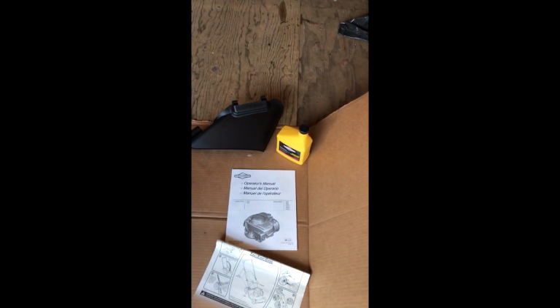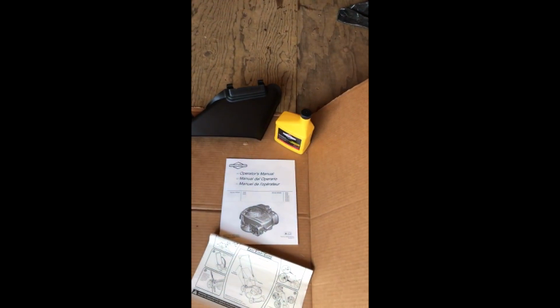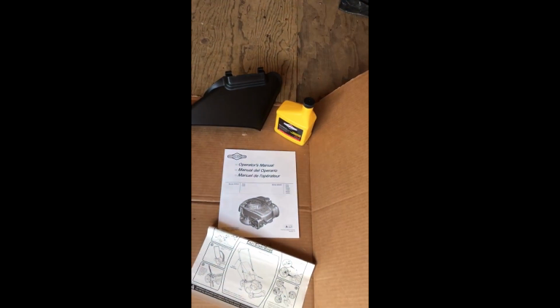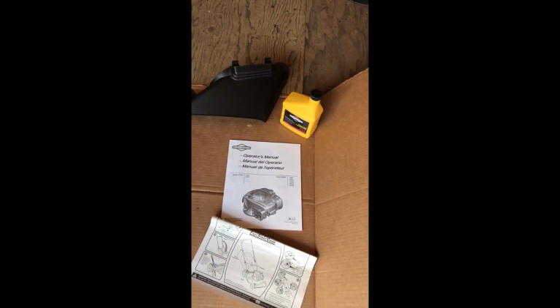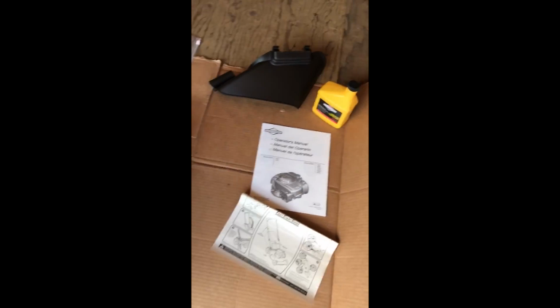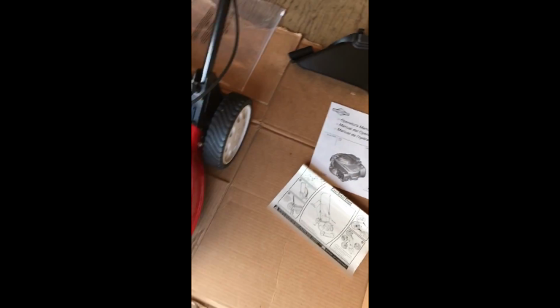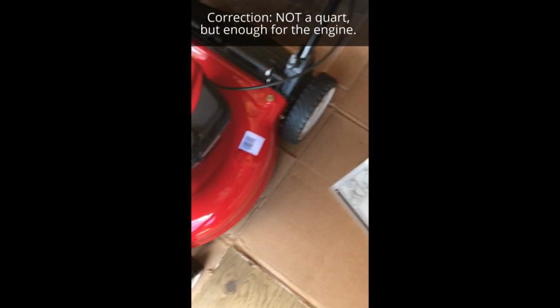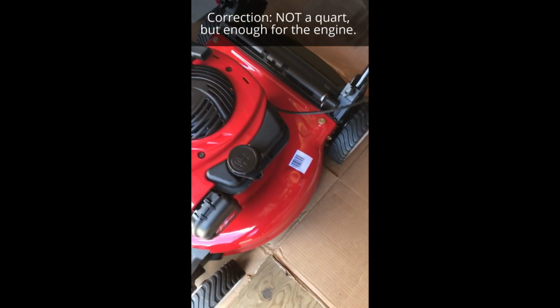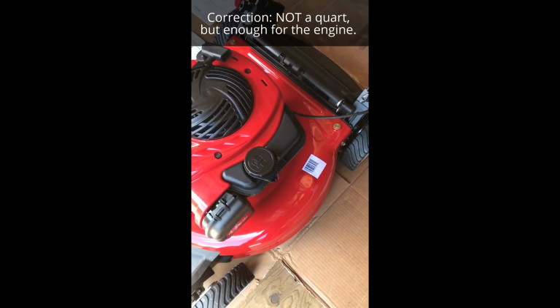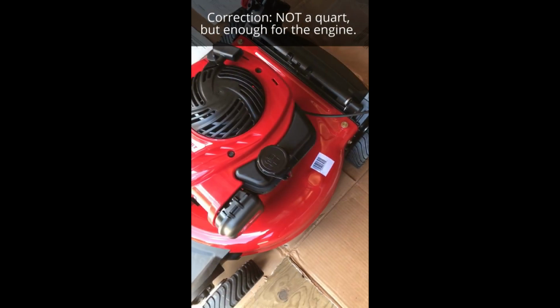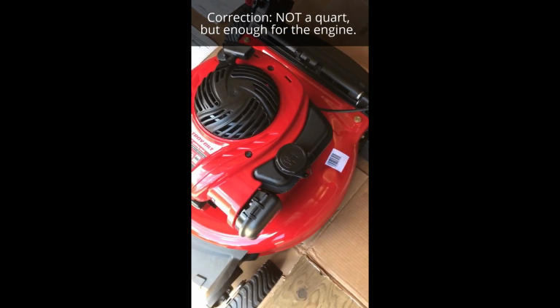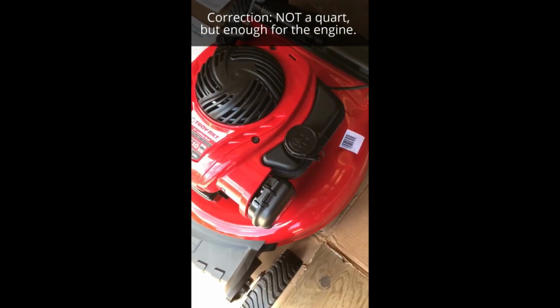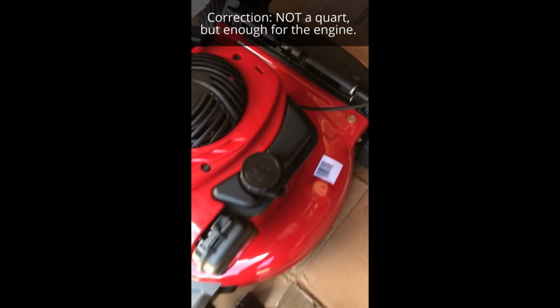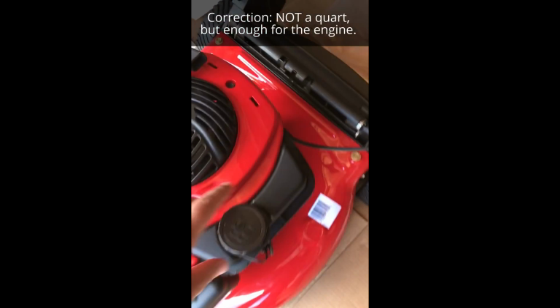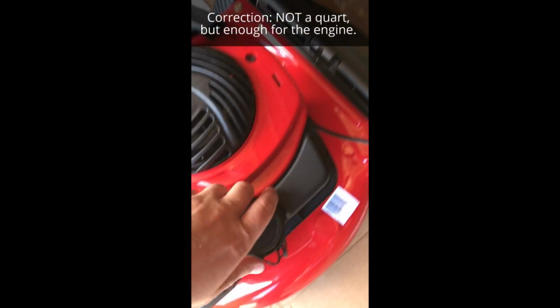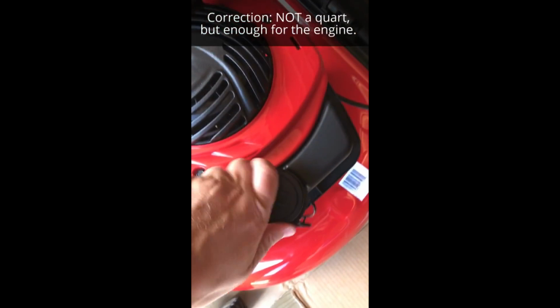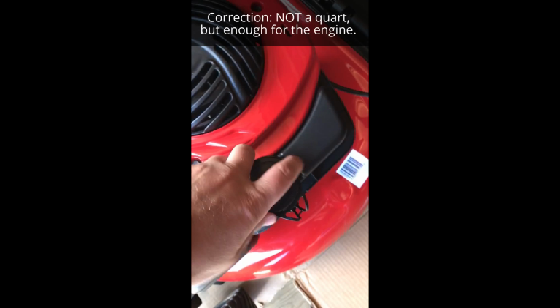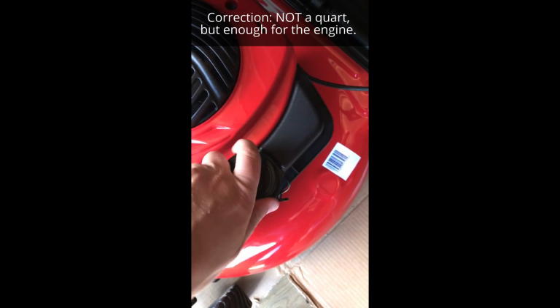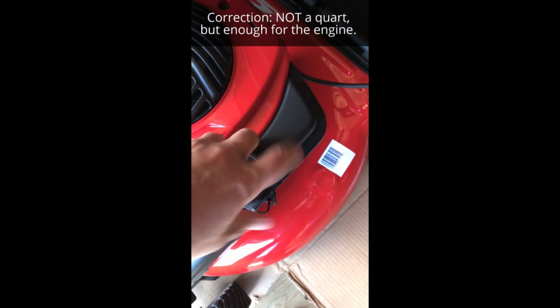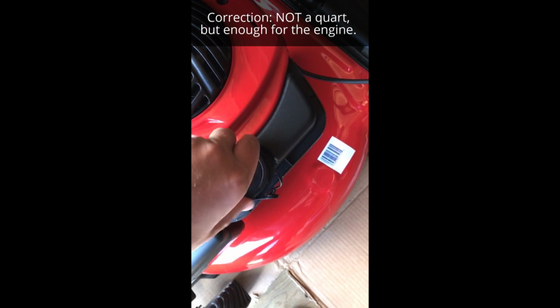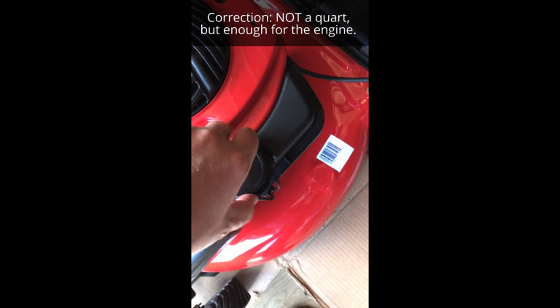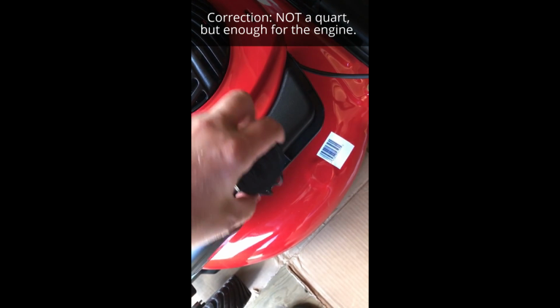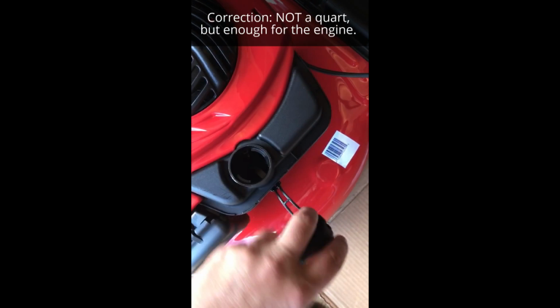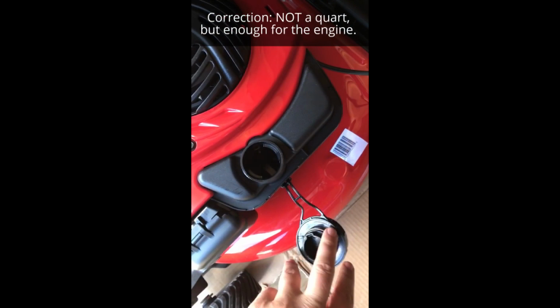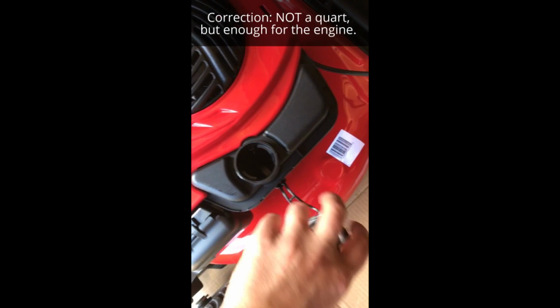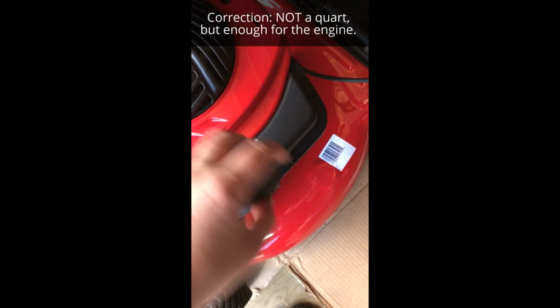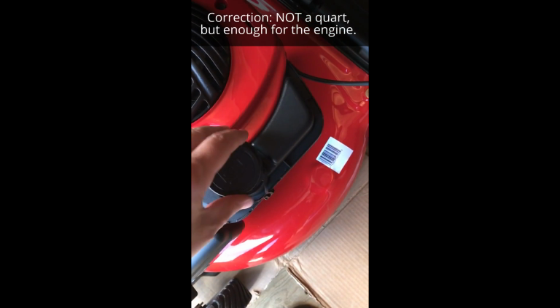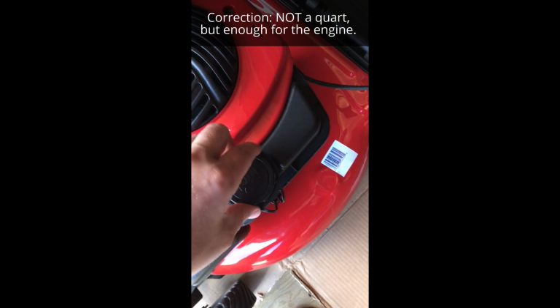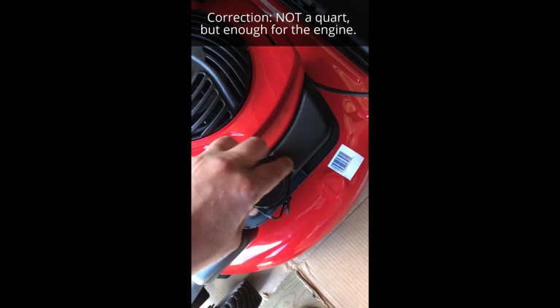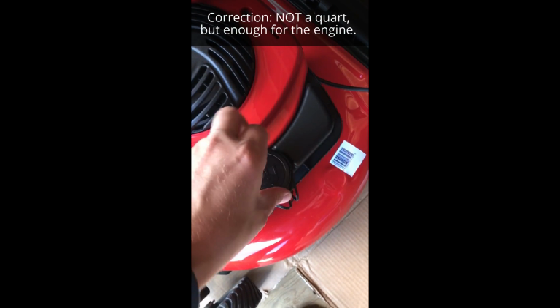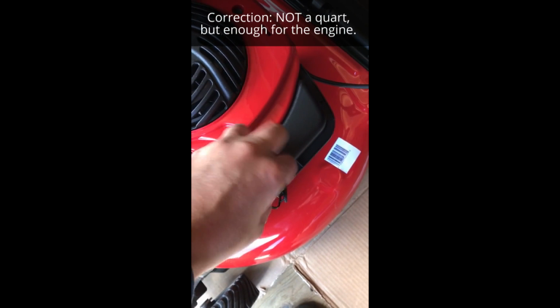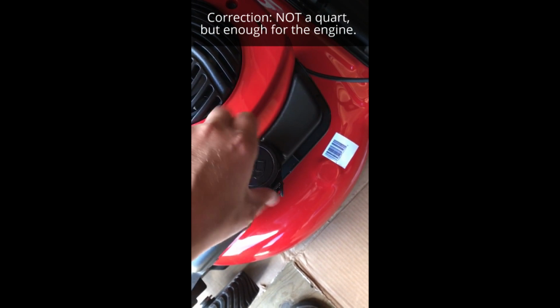It comes with a quart of oil. I checked it already — it comes empty, of course. I haven't added fuel to it yet. I'm going to do that now. I'll put some premium gasoline in it.